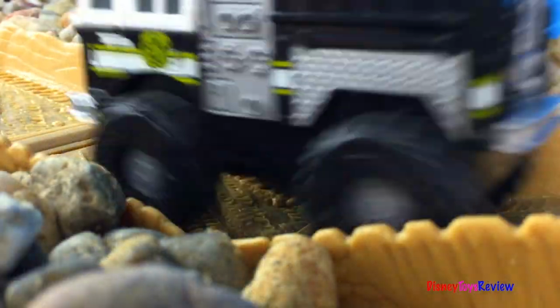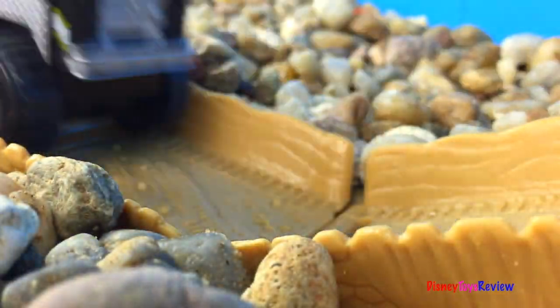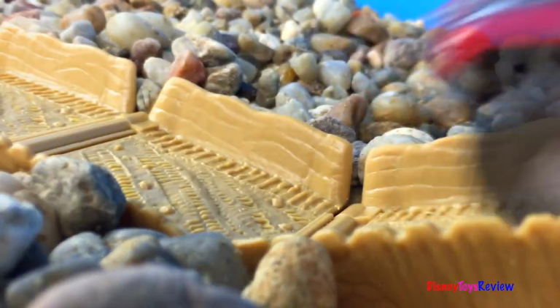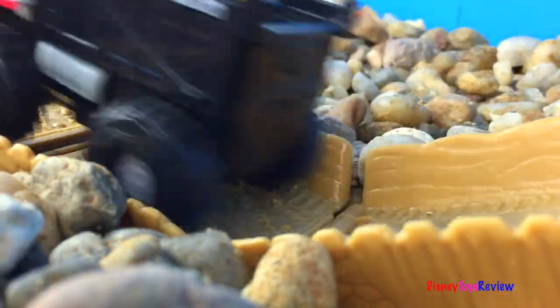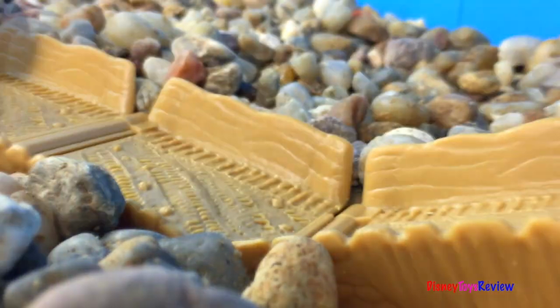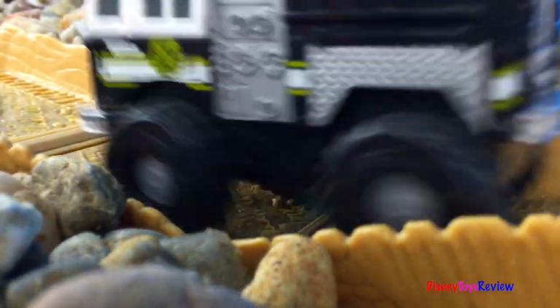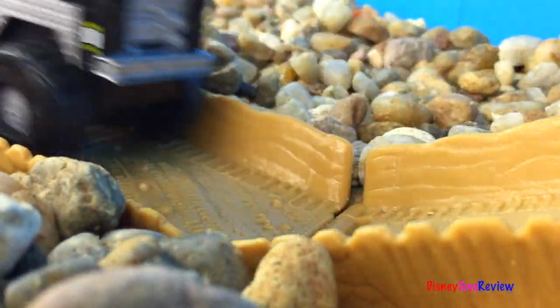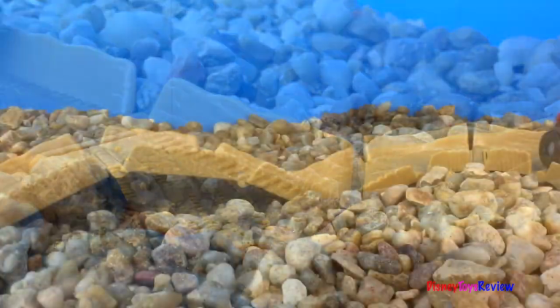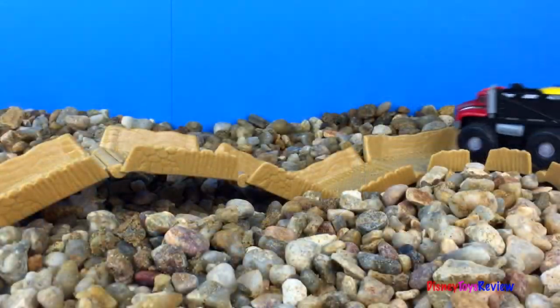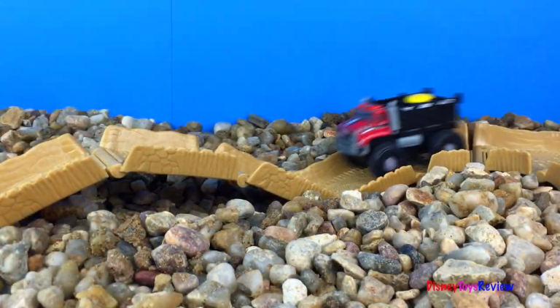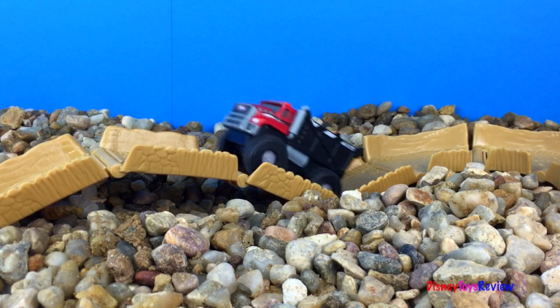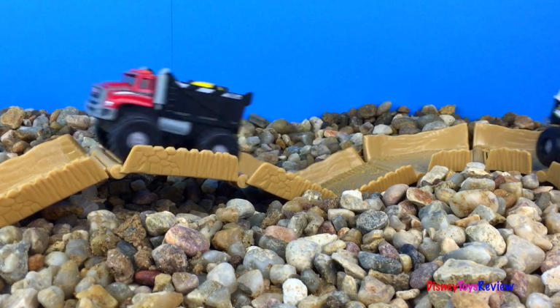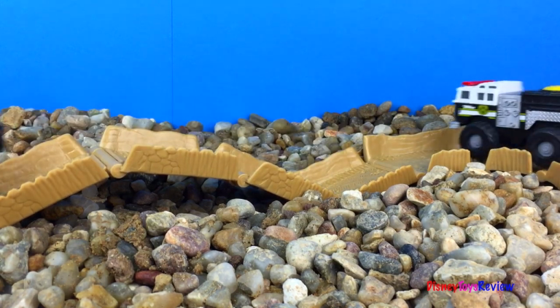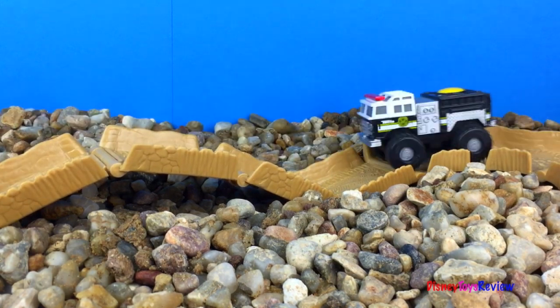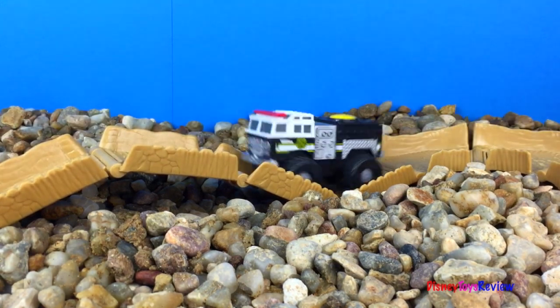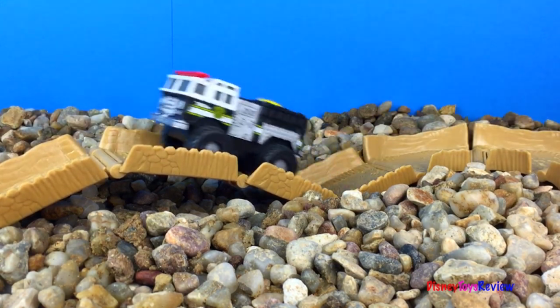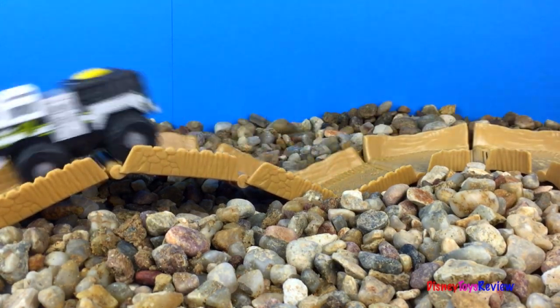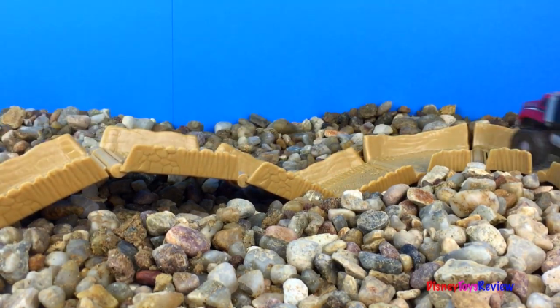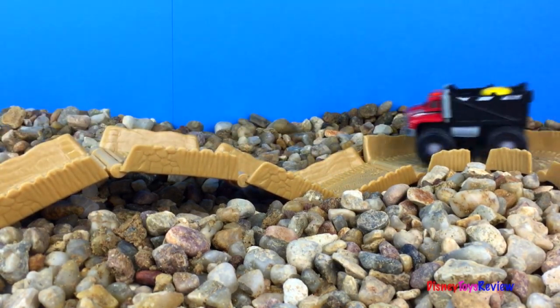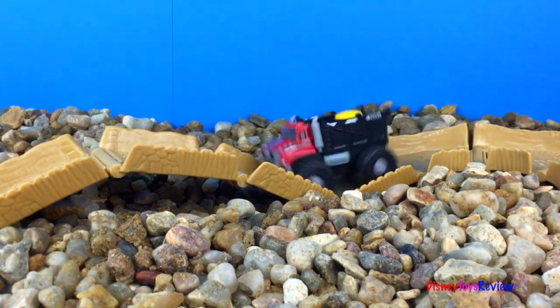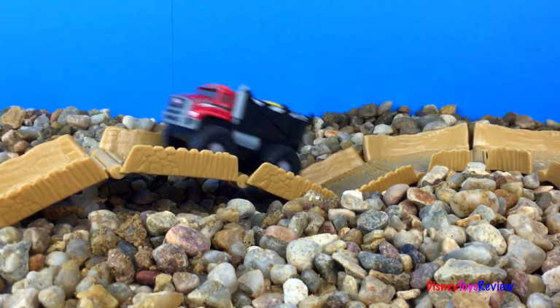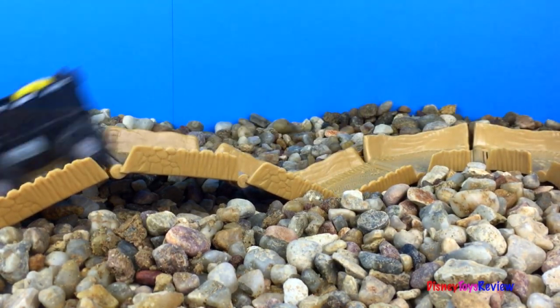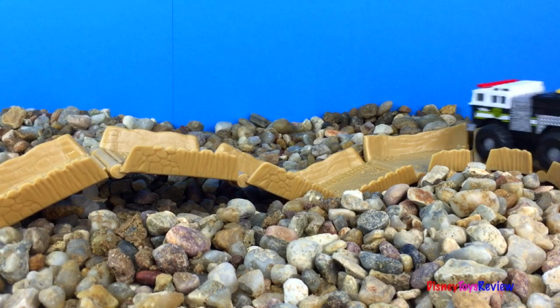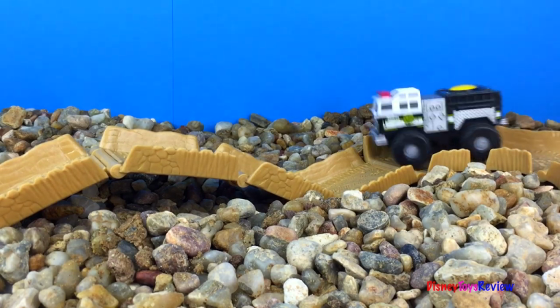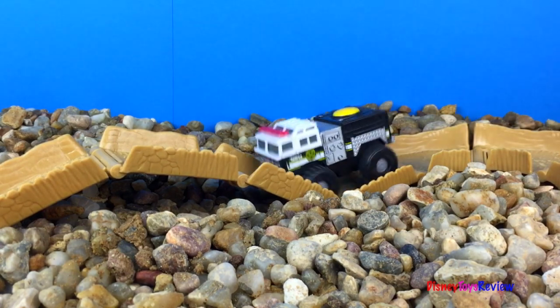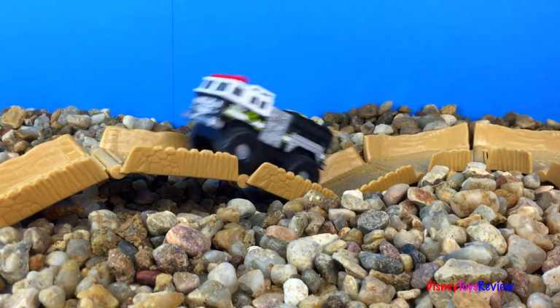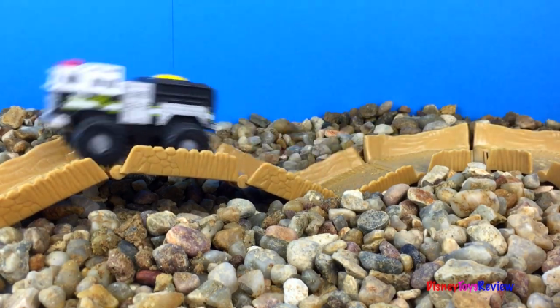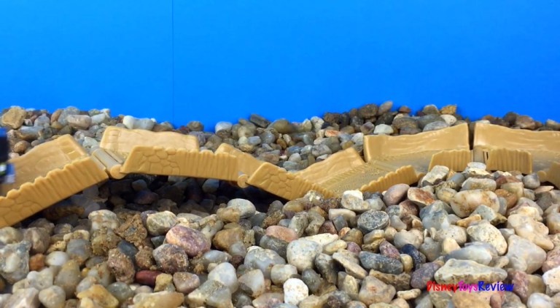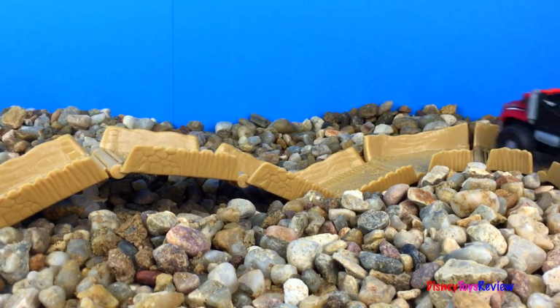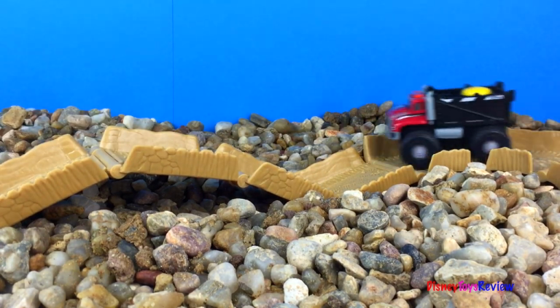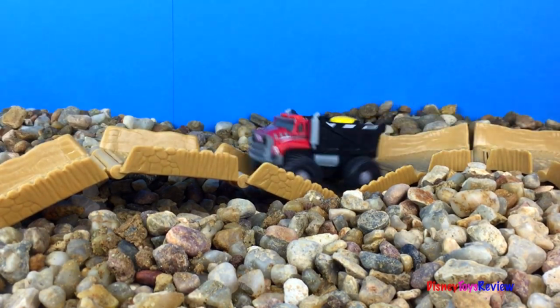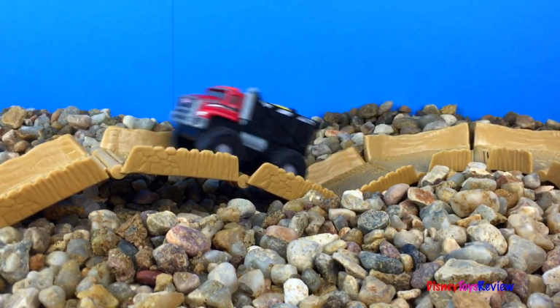These mighty machines are so tough. They can go on all sorts of terrain. They can go on their special track, but they don't have to. Let's see what they can do on some other types of terrain.